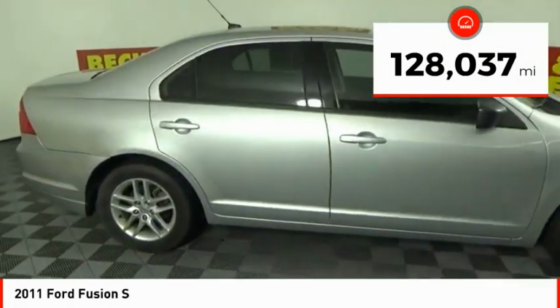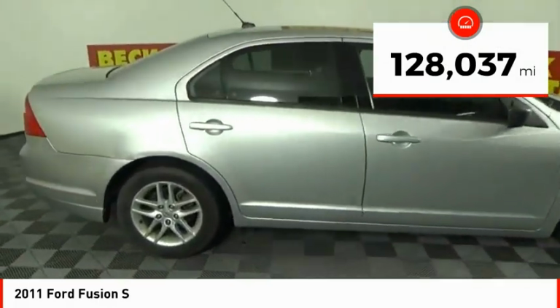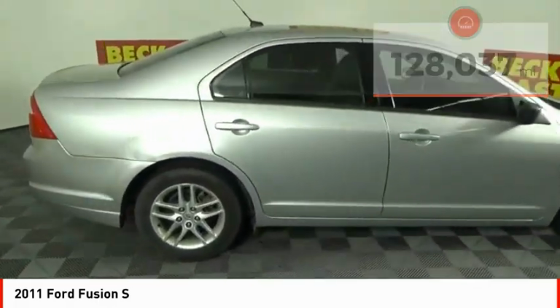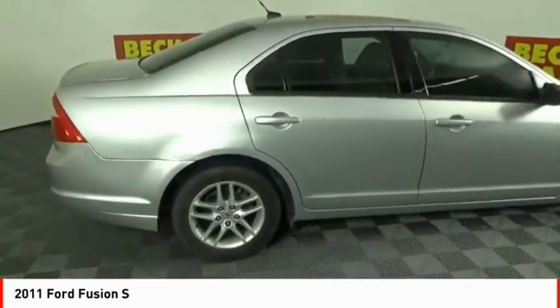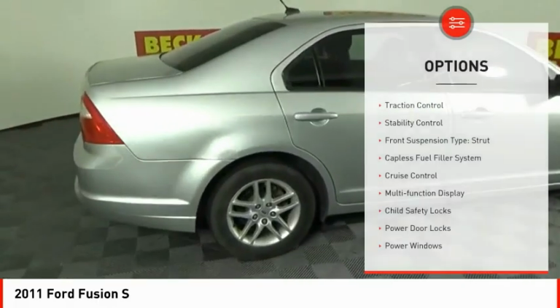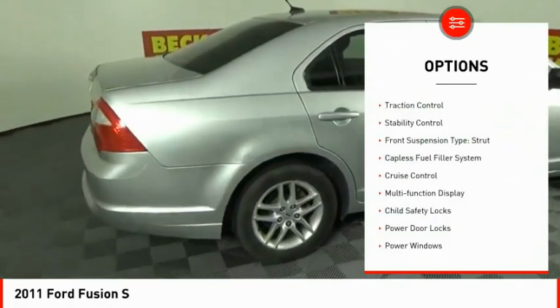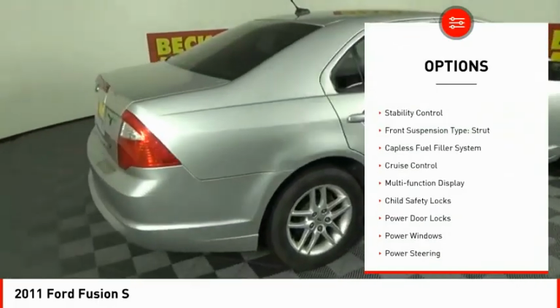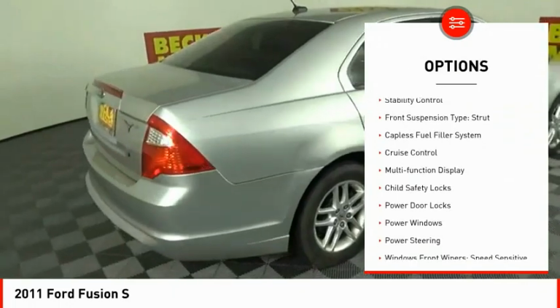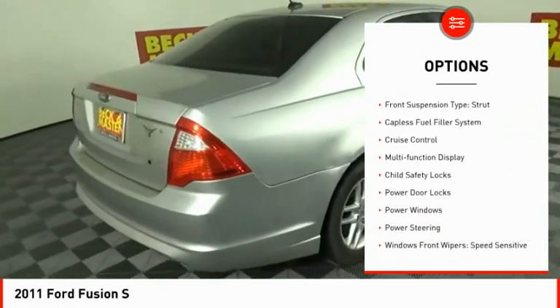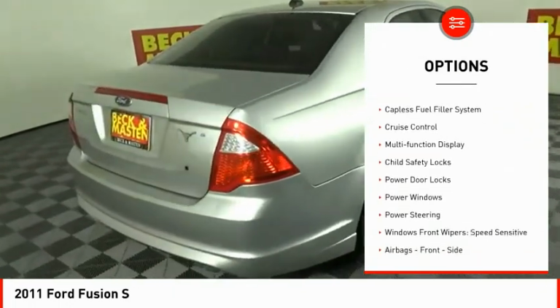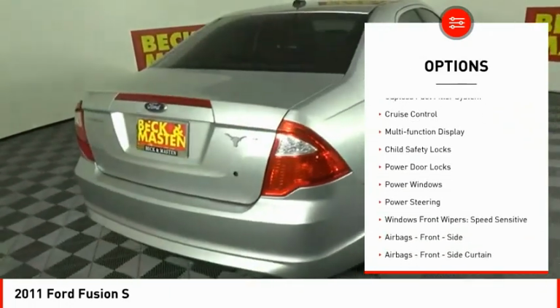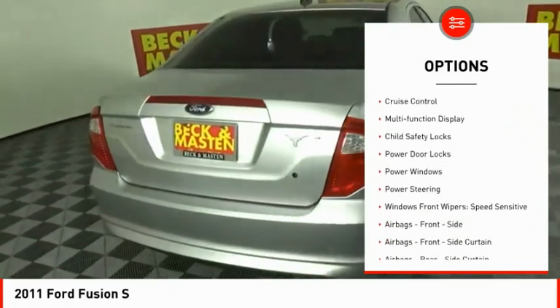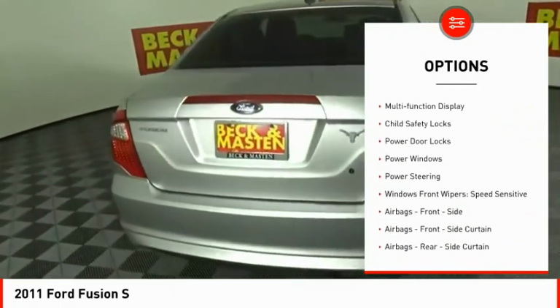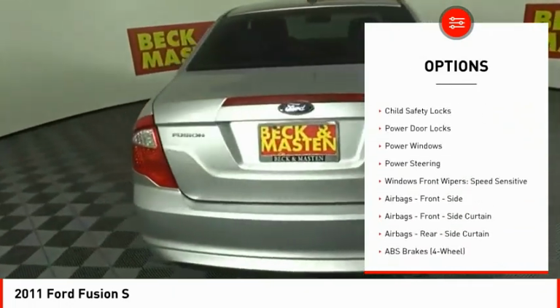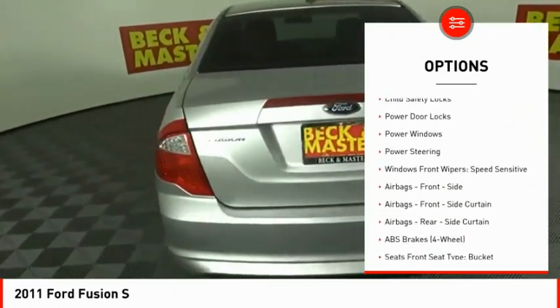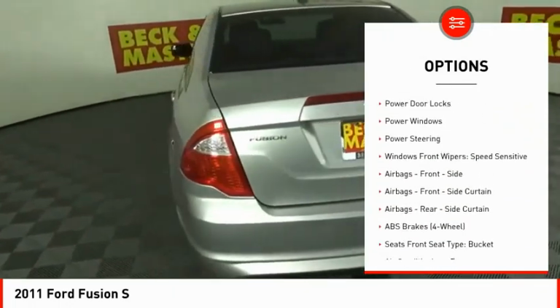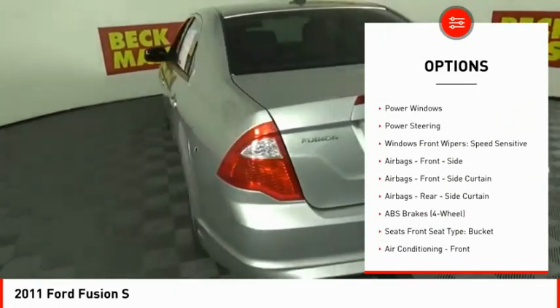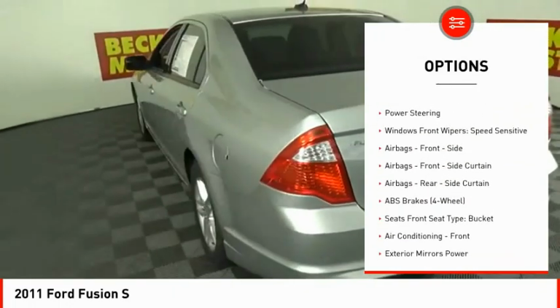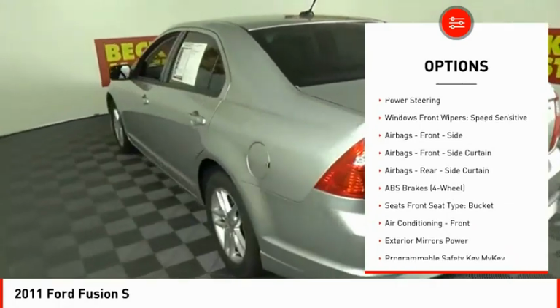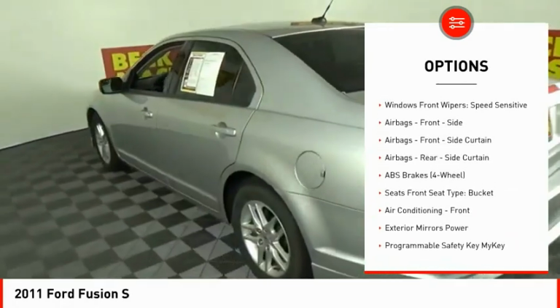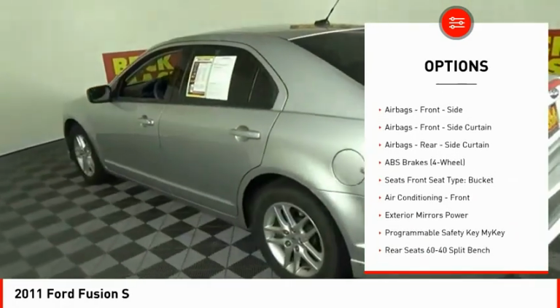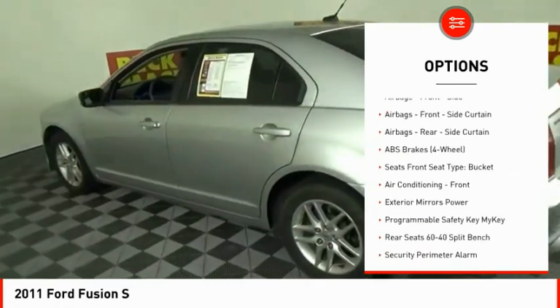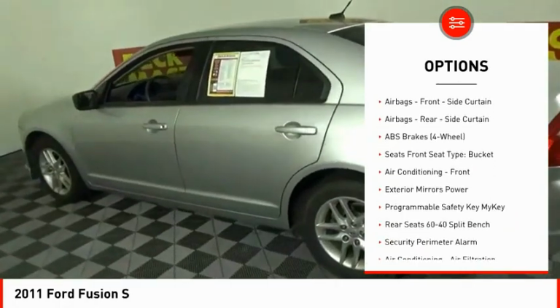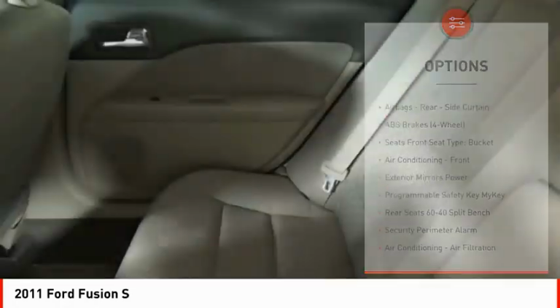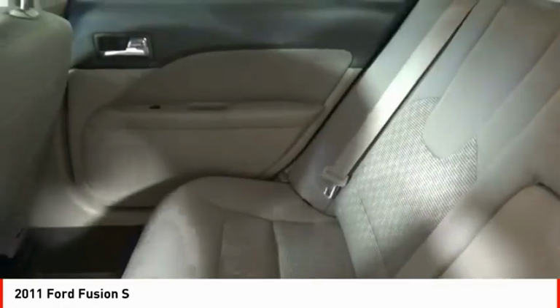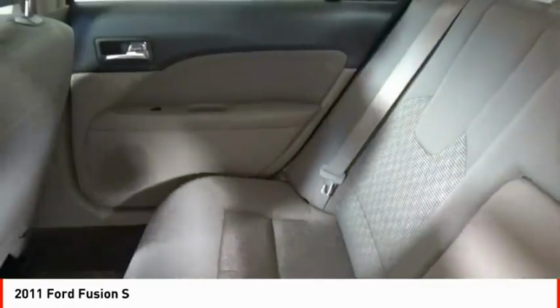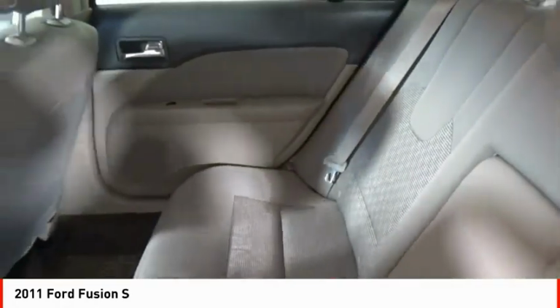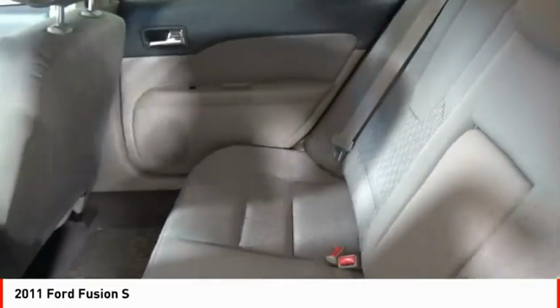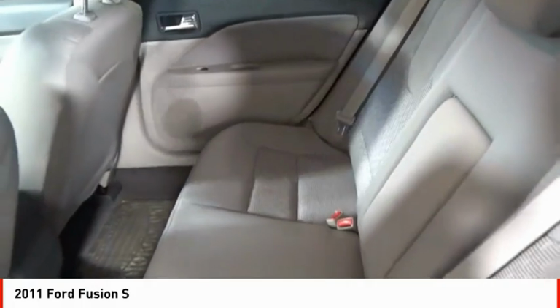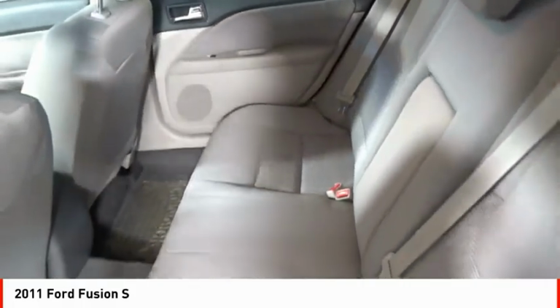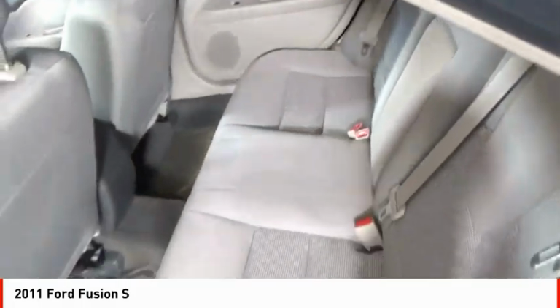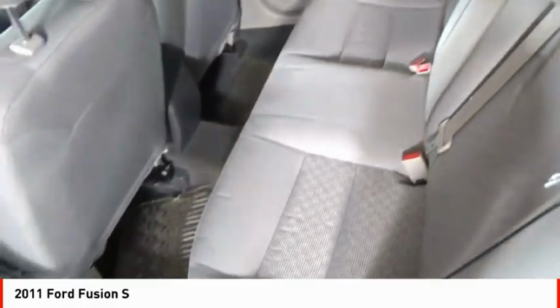Here are some of this vehicle's great options: traction control, stability control, front suspension type strut, capless fuel filler system, cruise control, multi-function display, child safety locks, power door locks, power windows, and power steering.